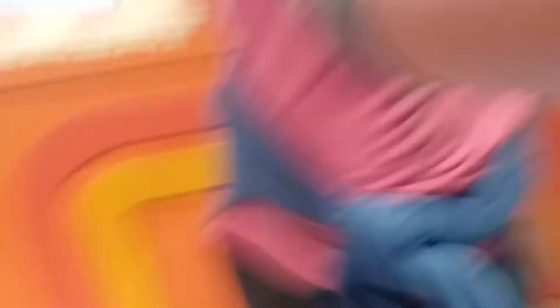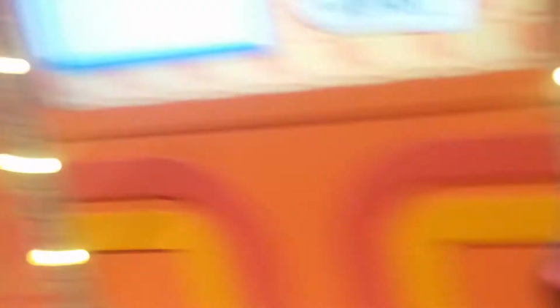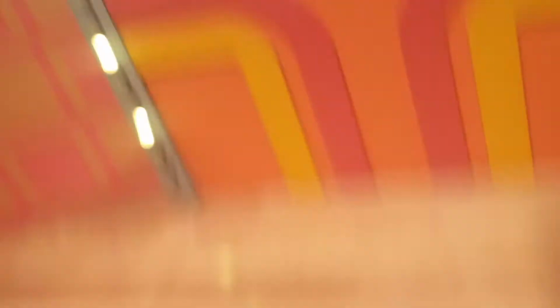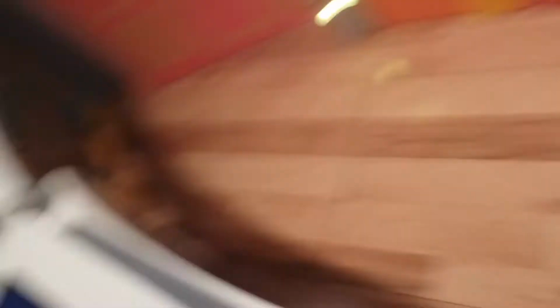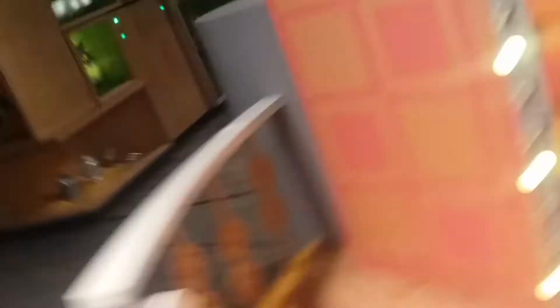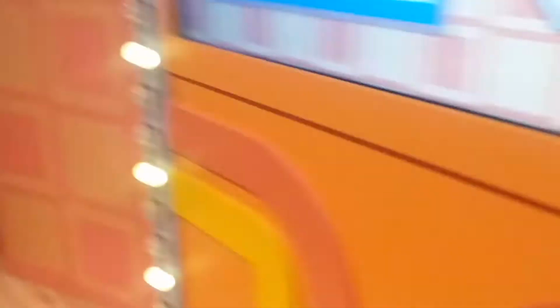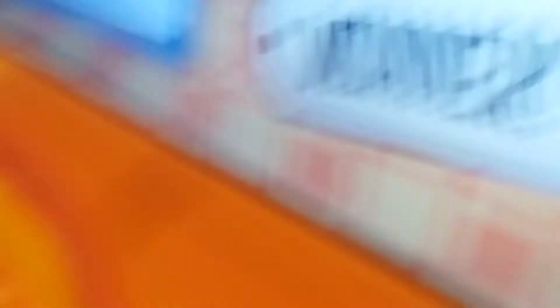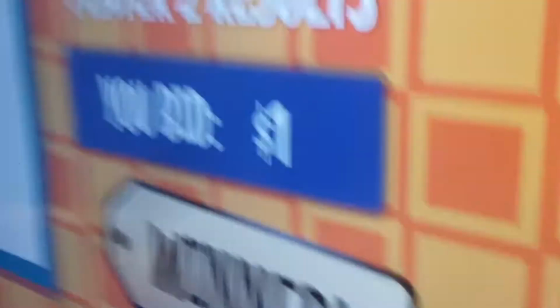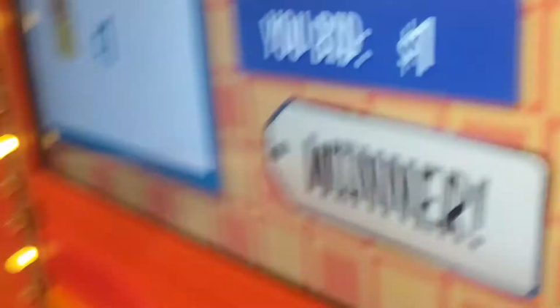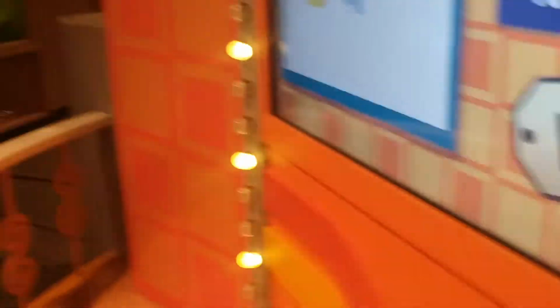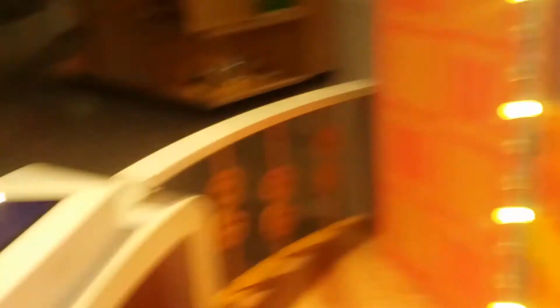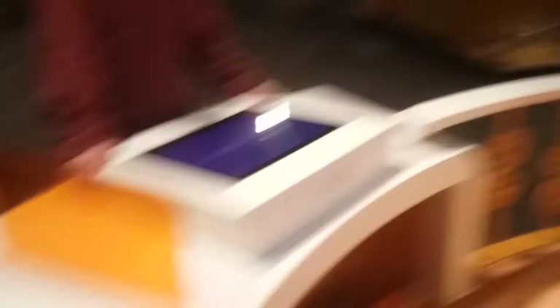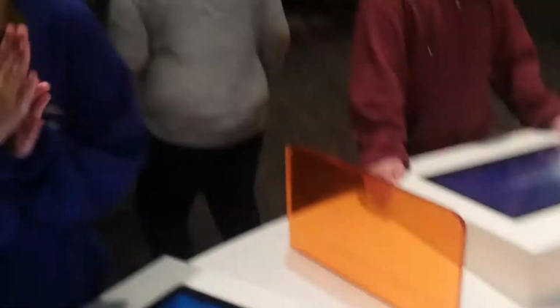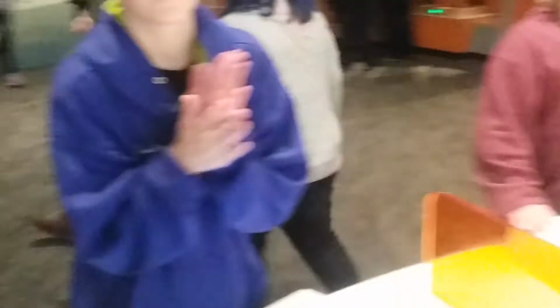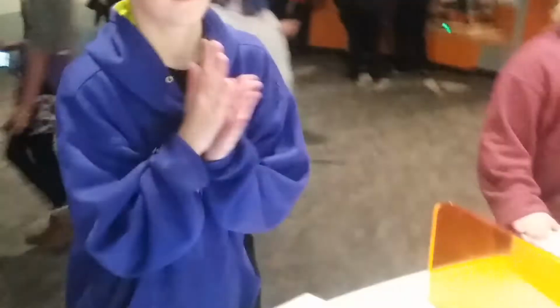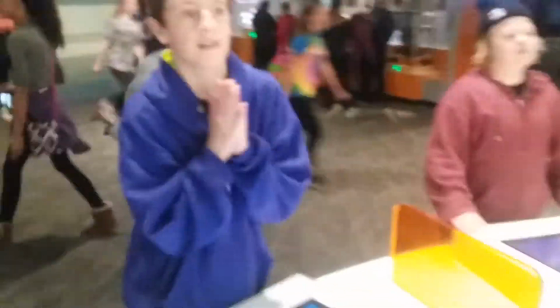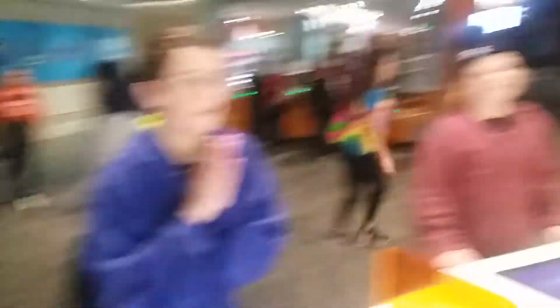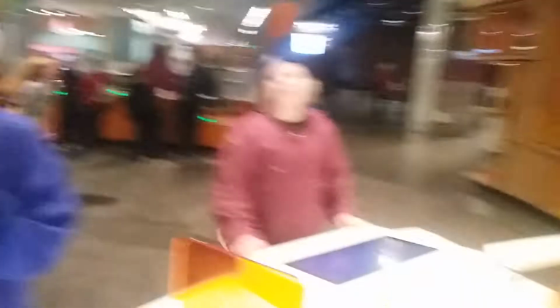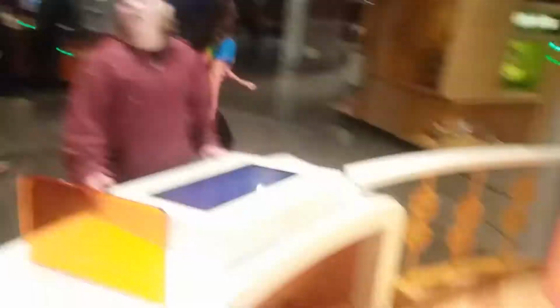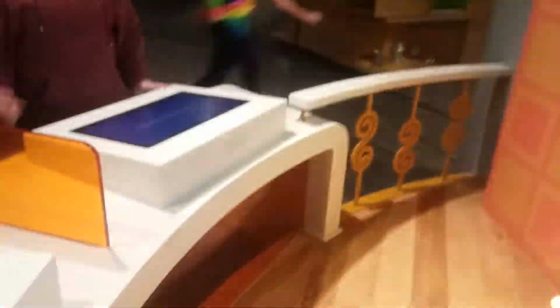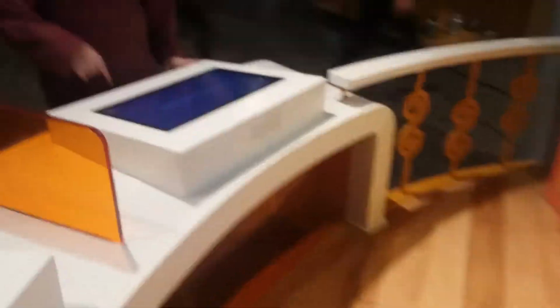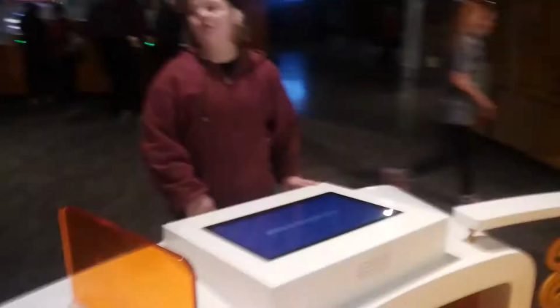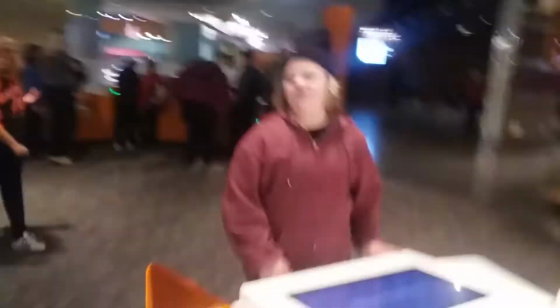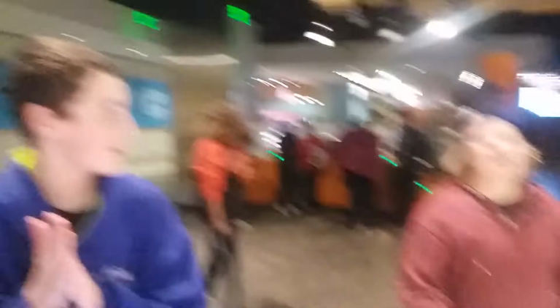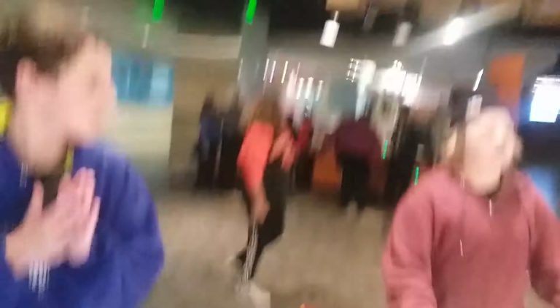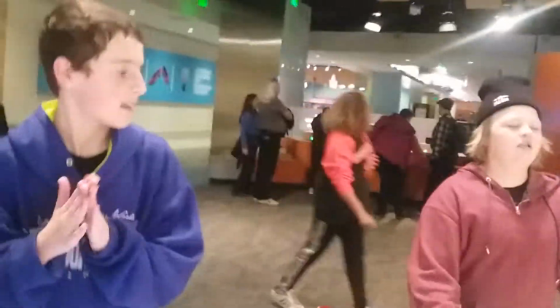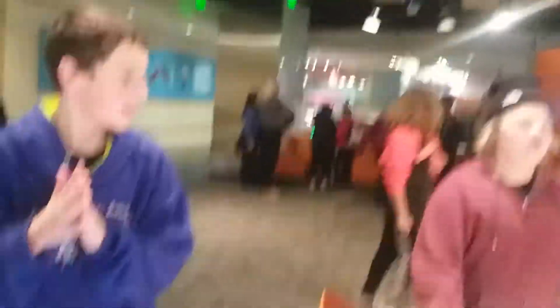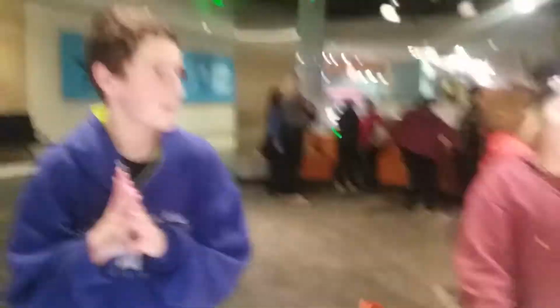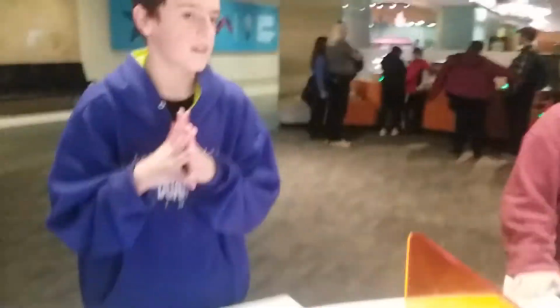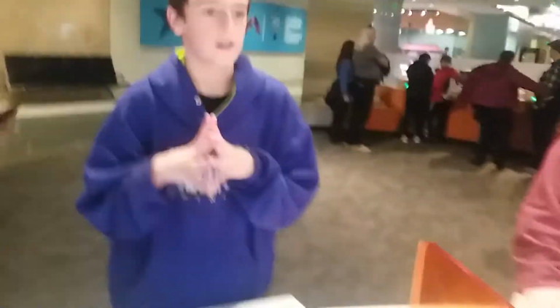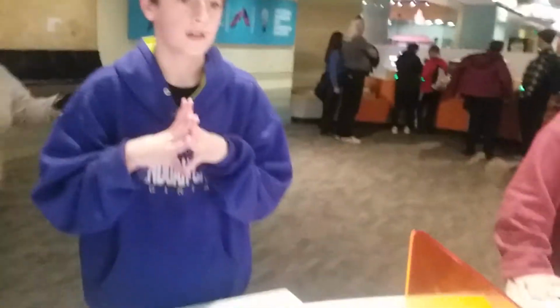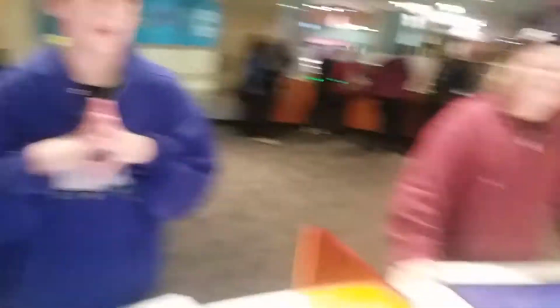A new contestant has joined. No, I'm out. You get first choice.